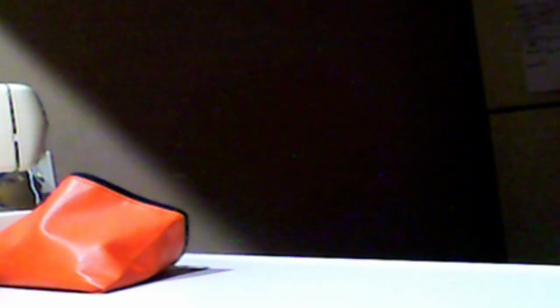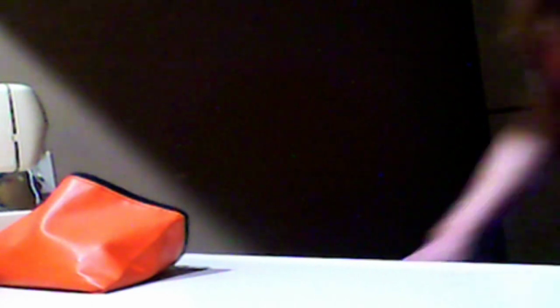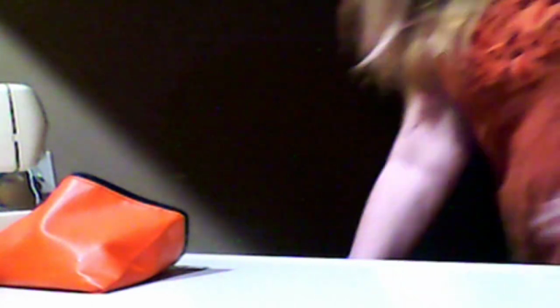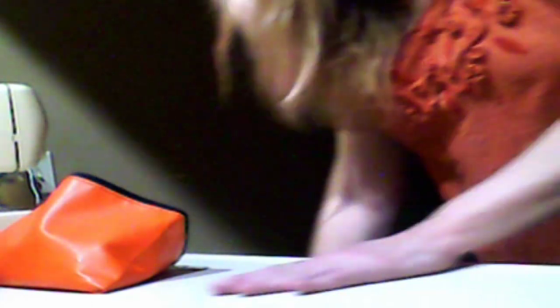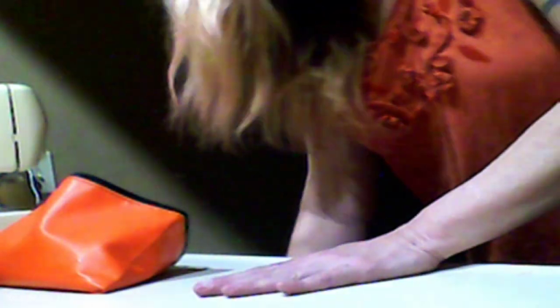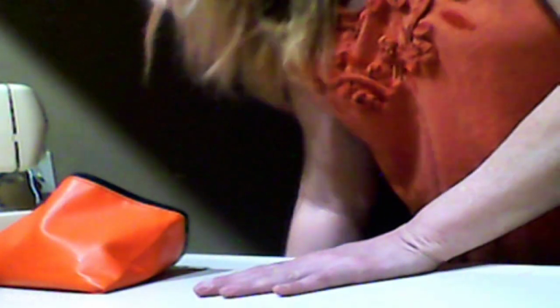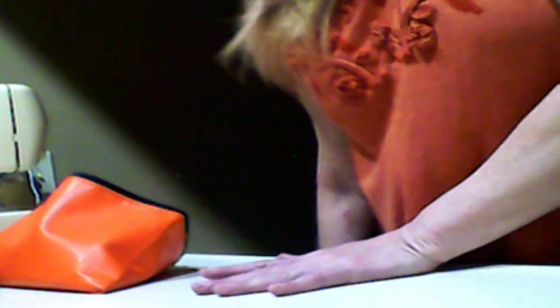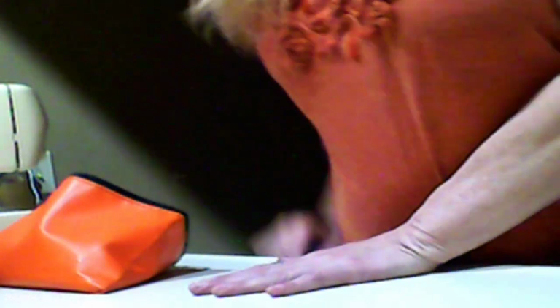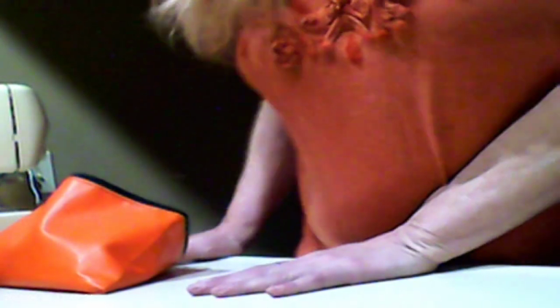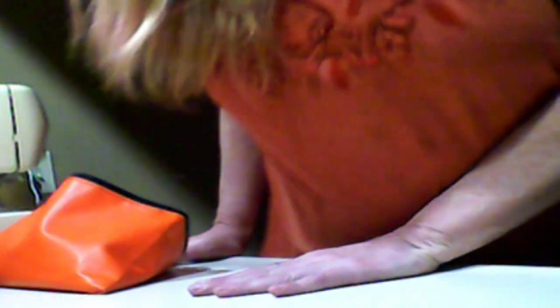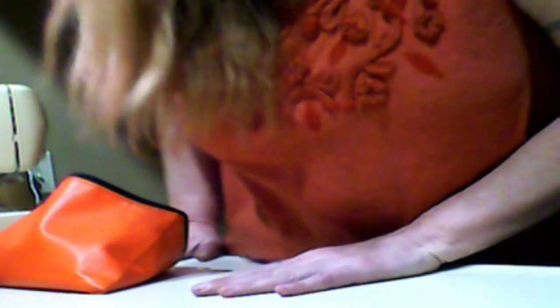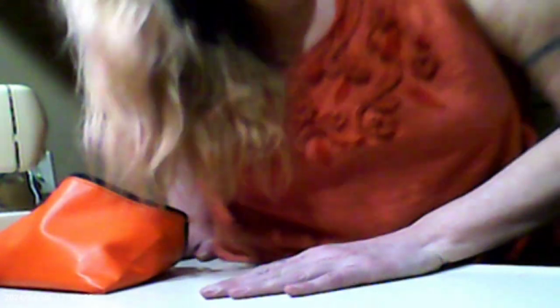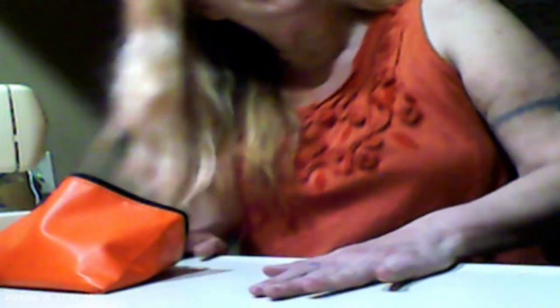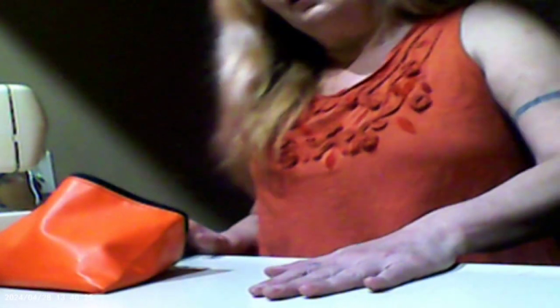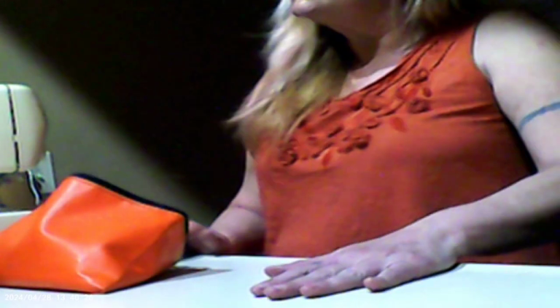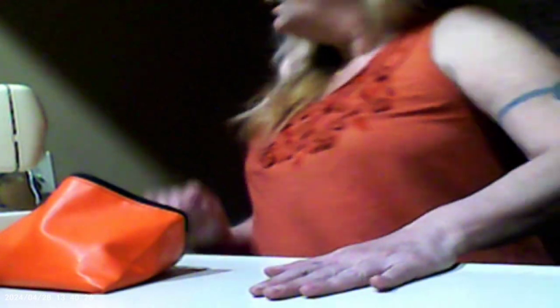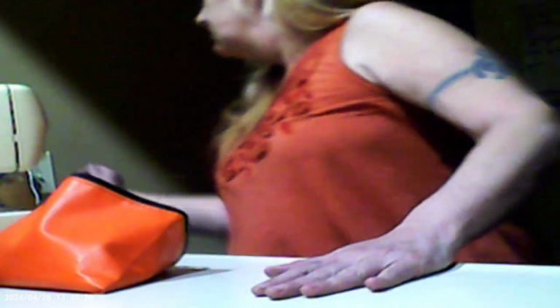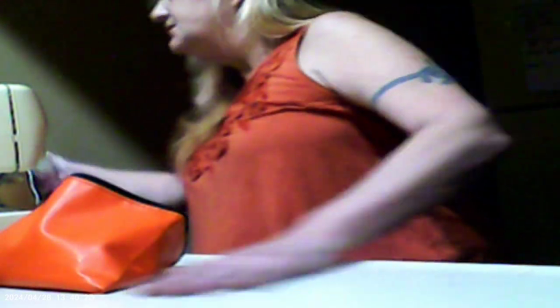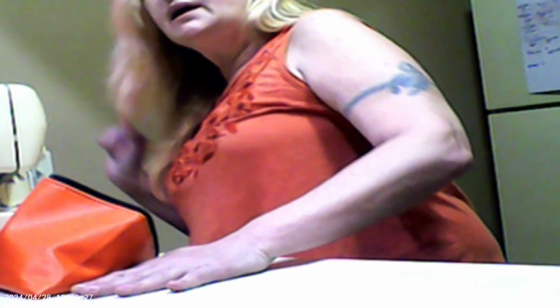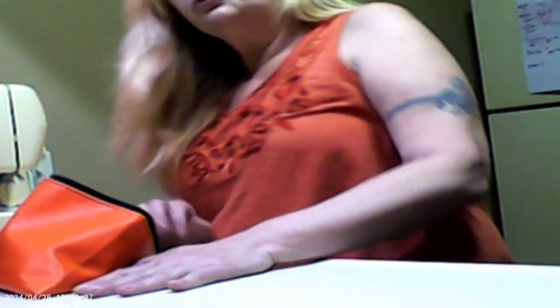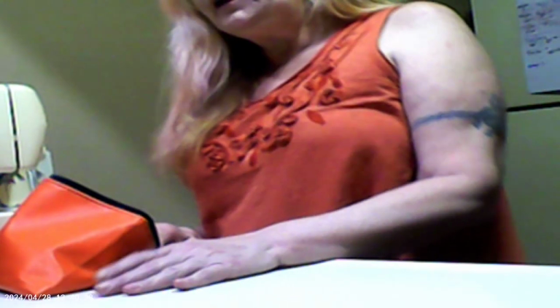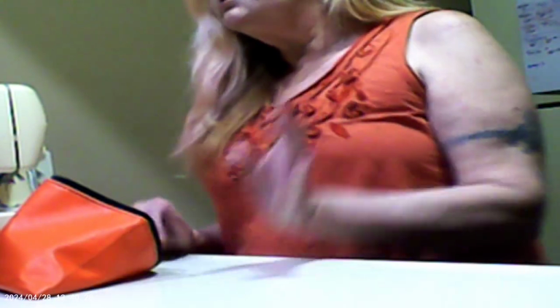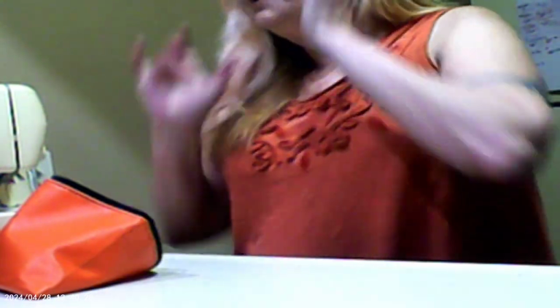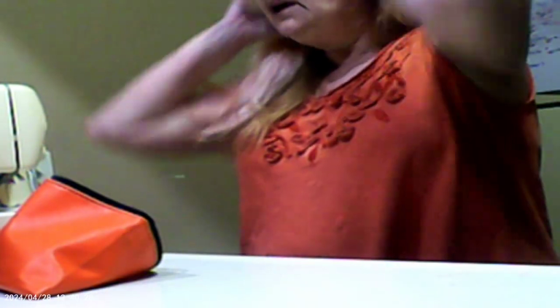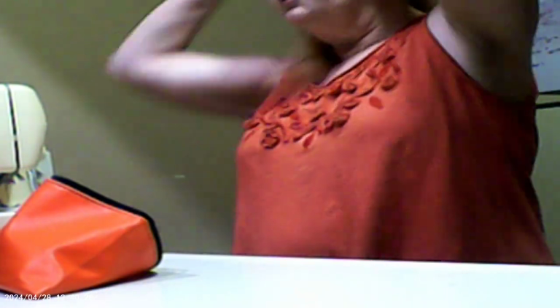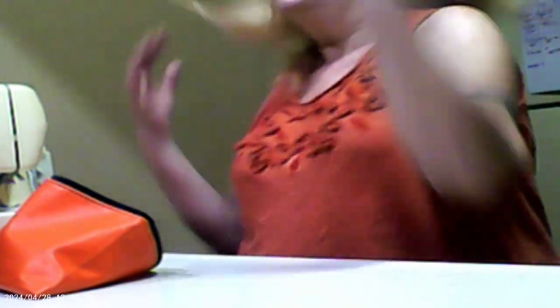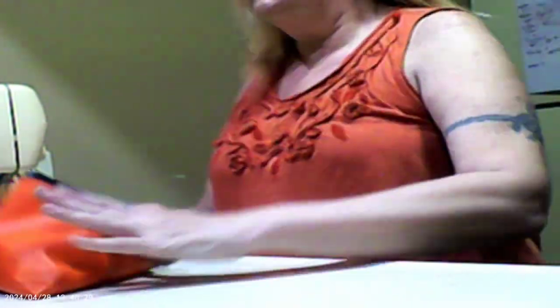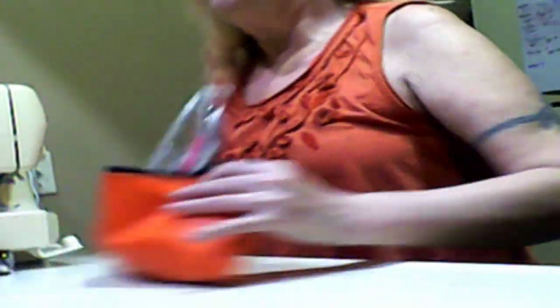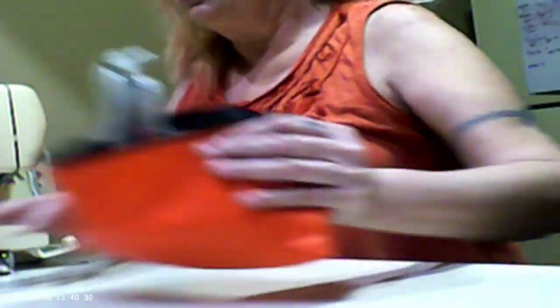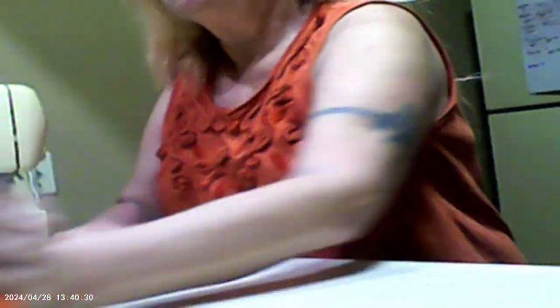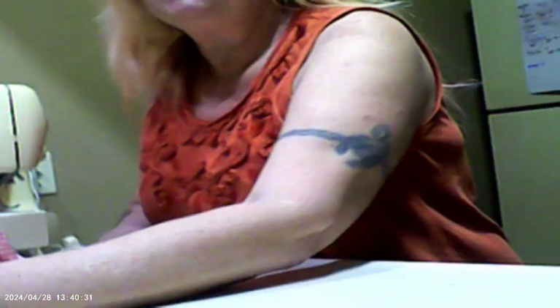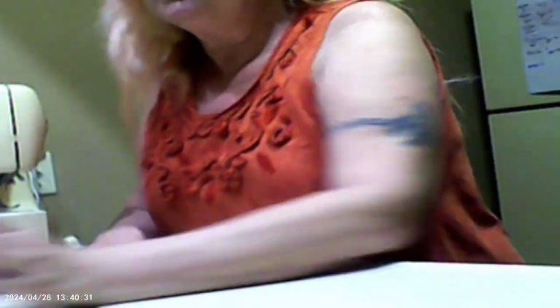Hello there. I am Tuesday Addams and I'm your host. Today we are going to be sewing gnomes.